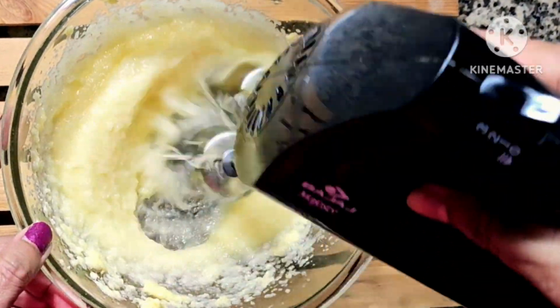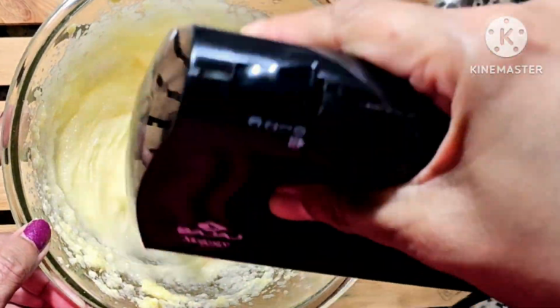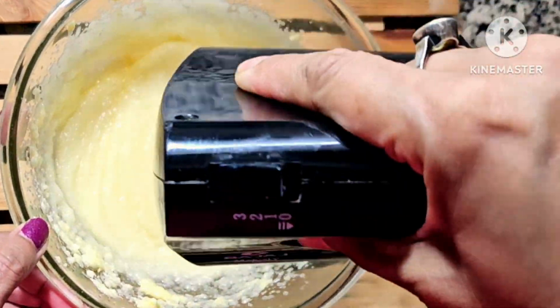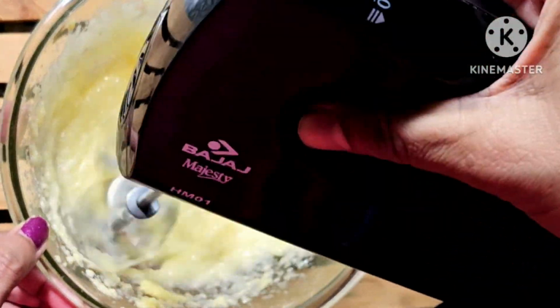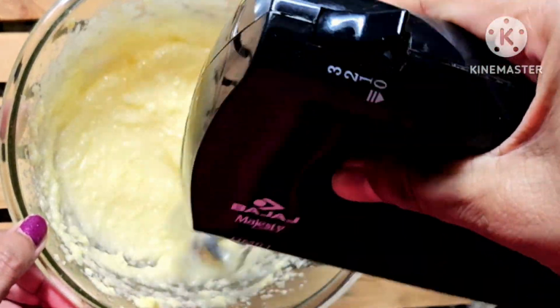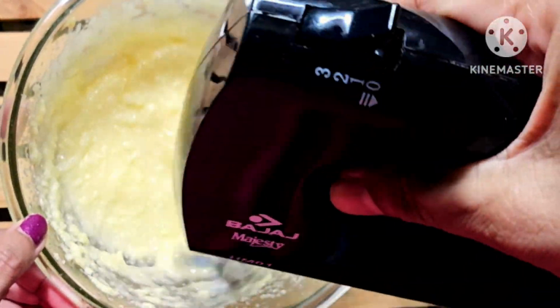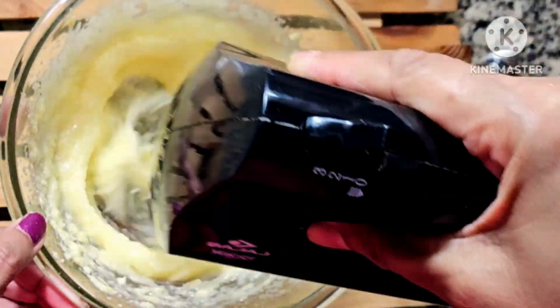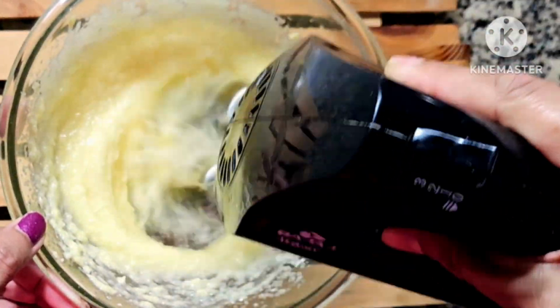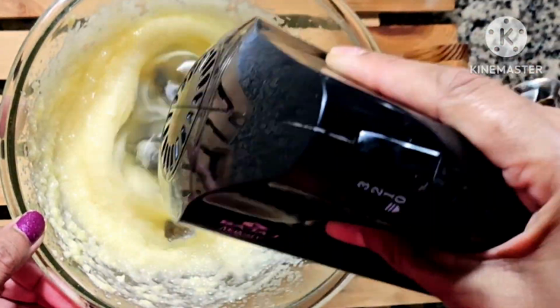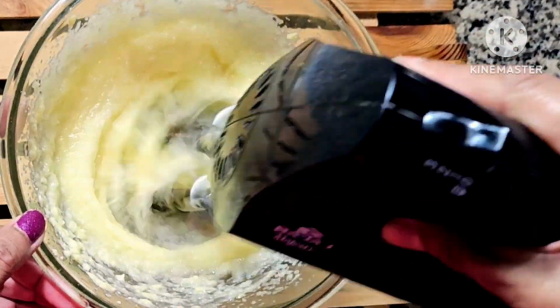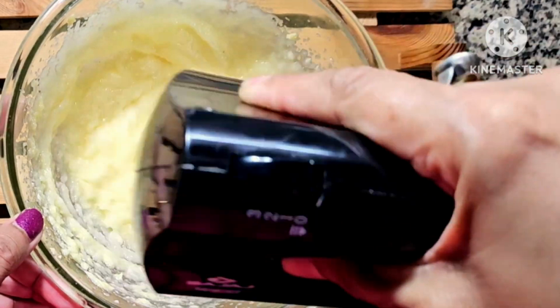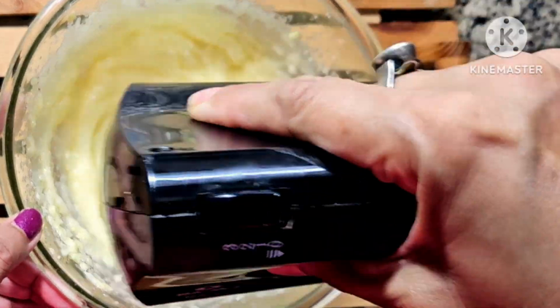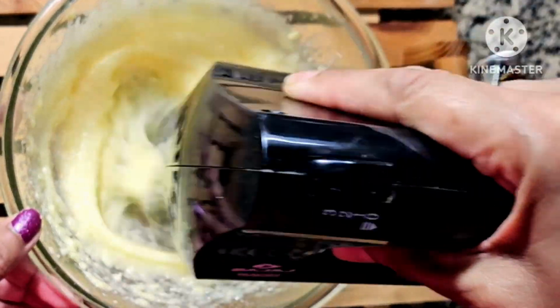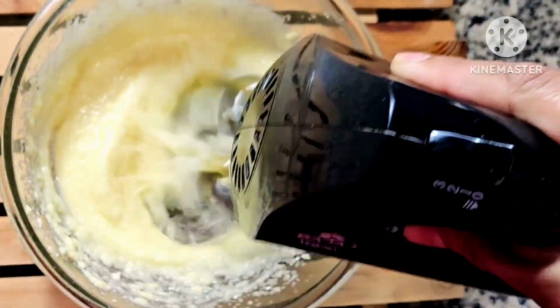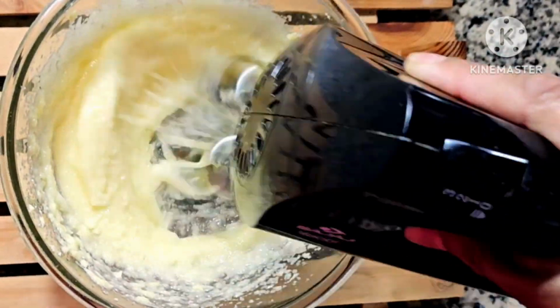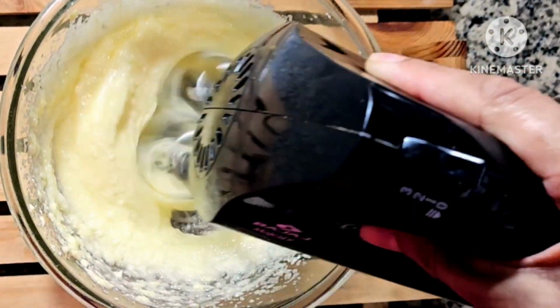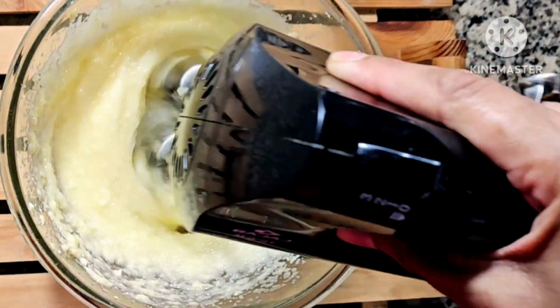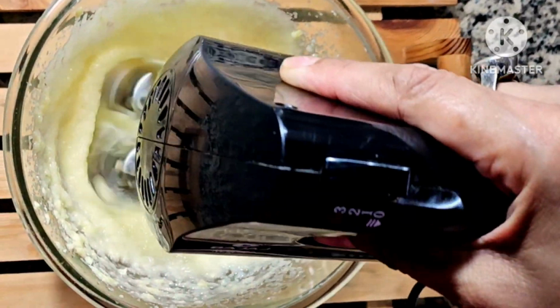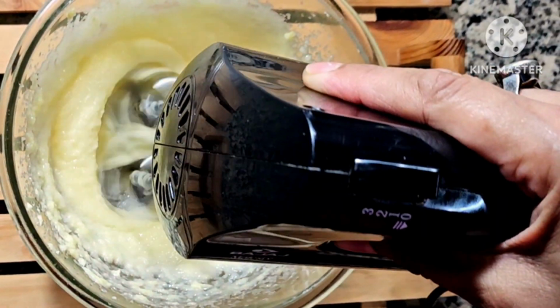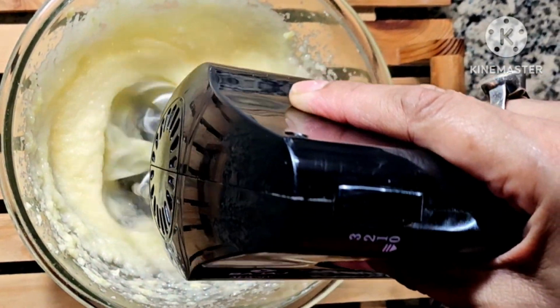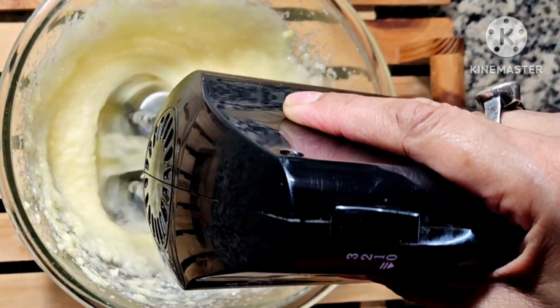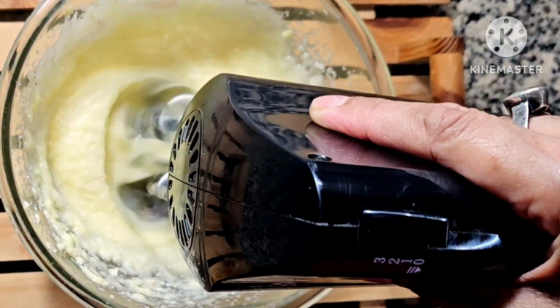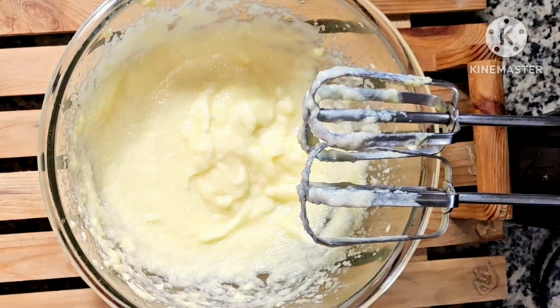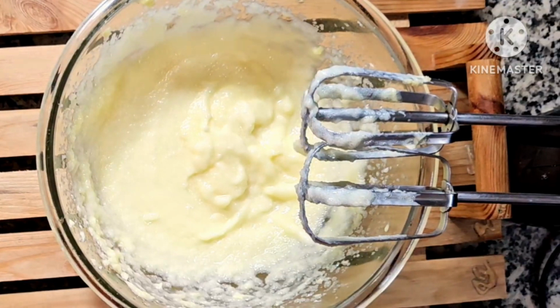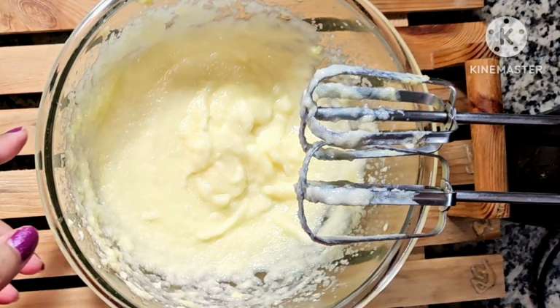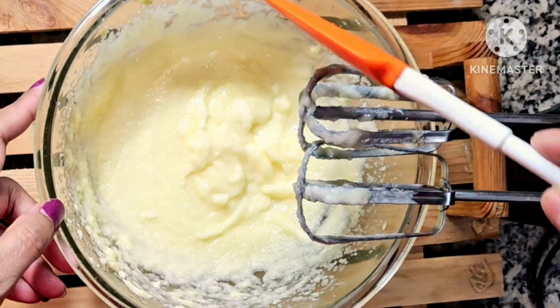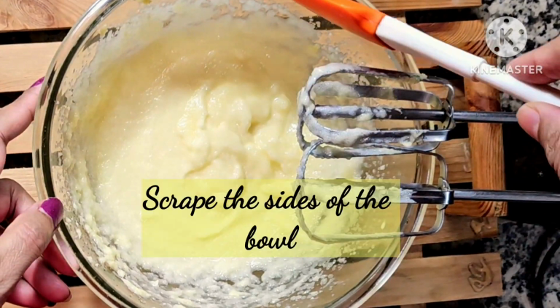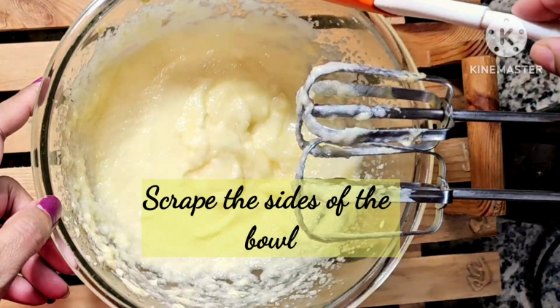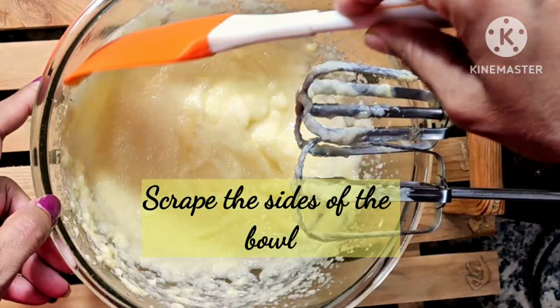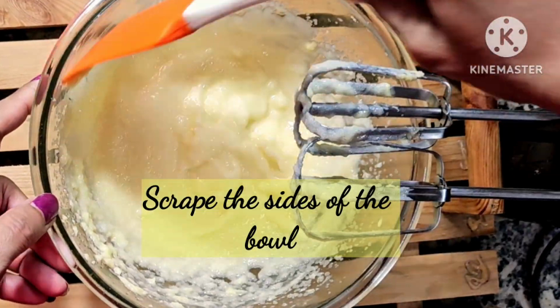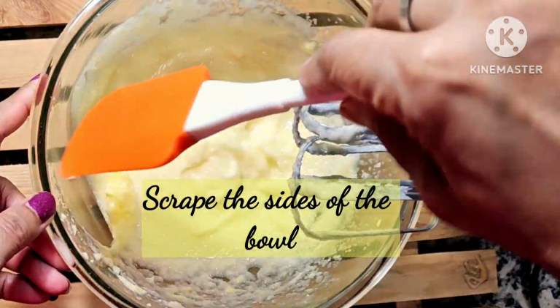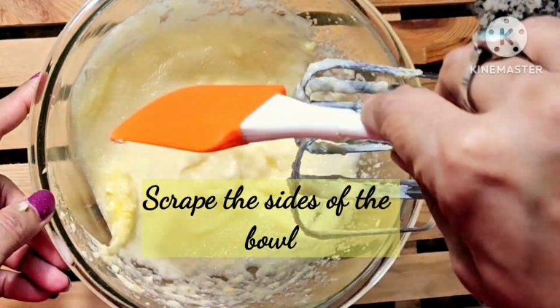Whisk the butter and sugar mixture till it's light and fluffy and has increased in volume, with the sugar granules almost dissolved.